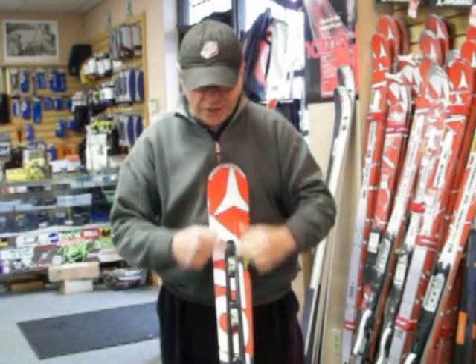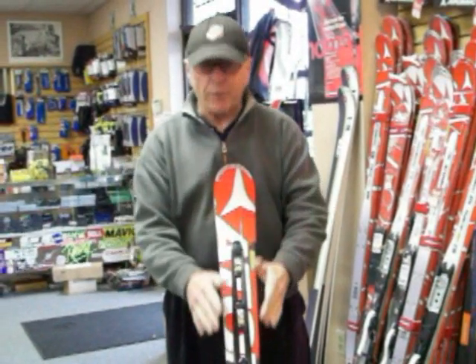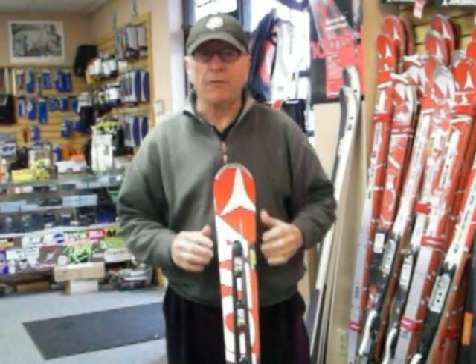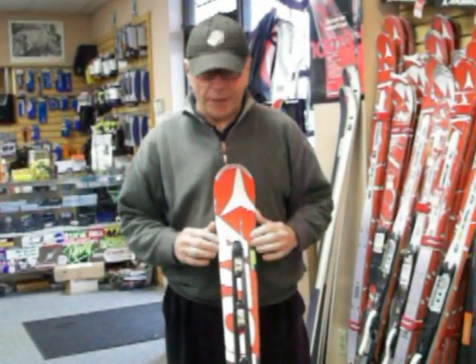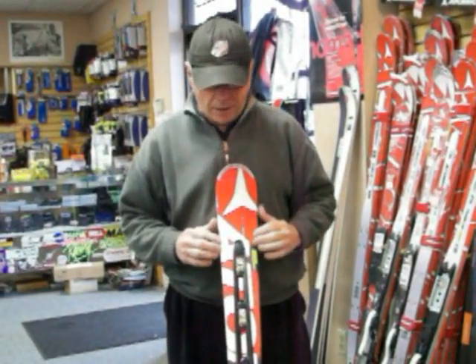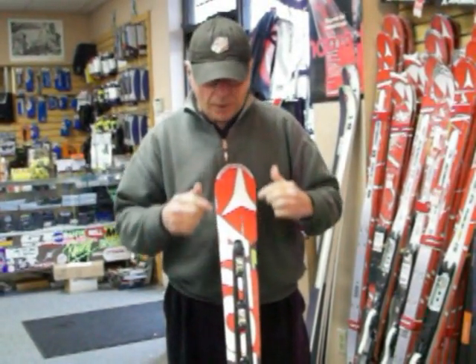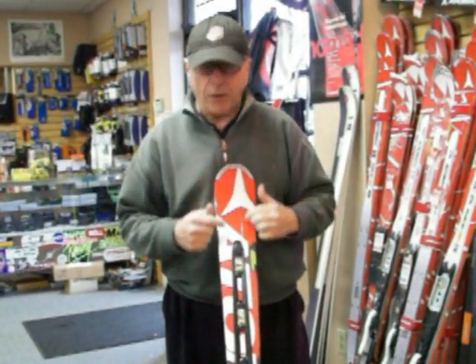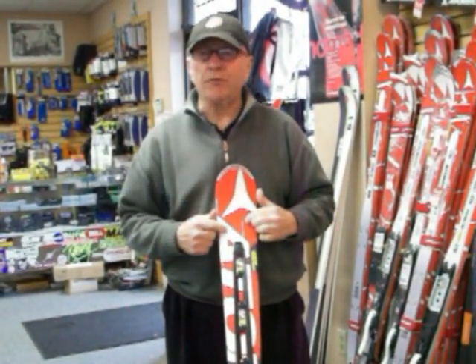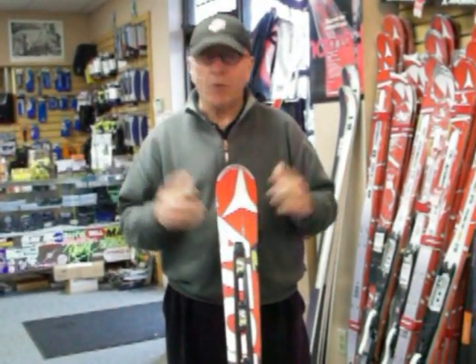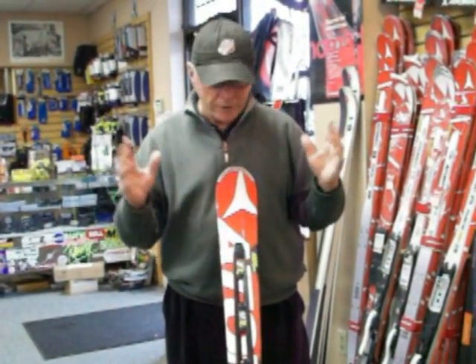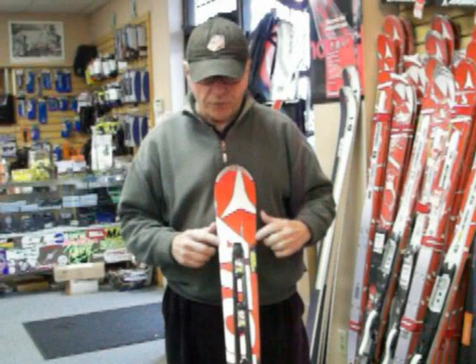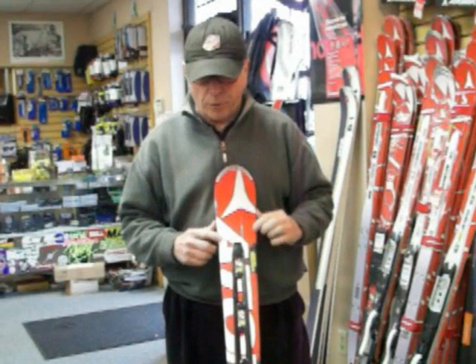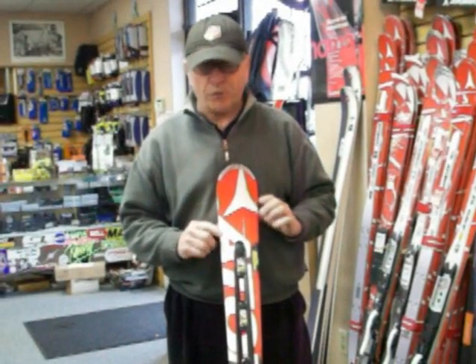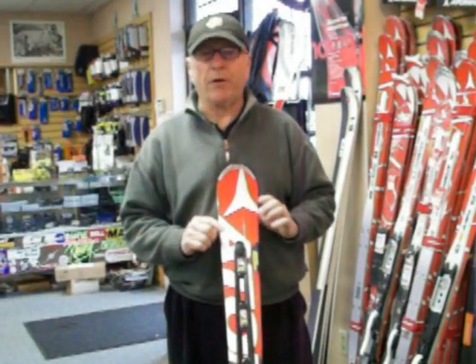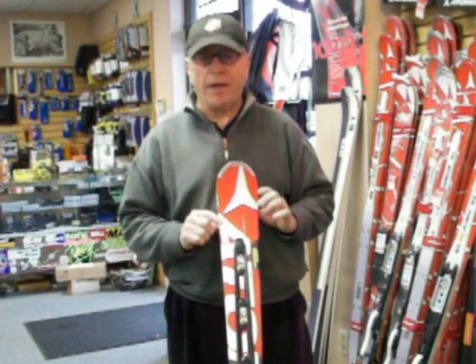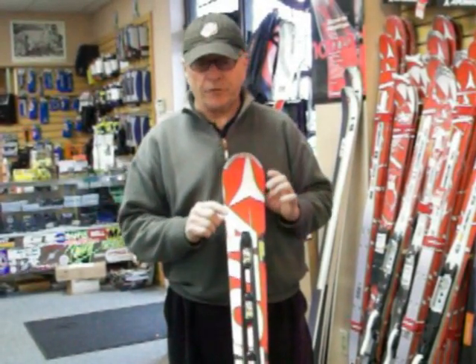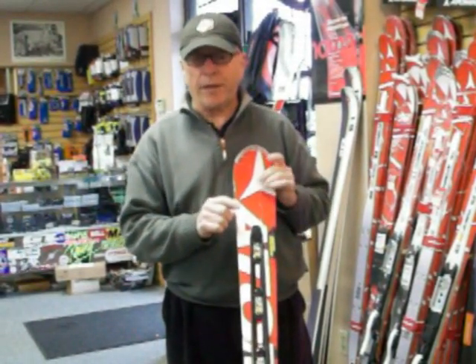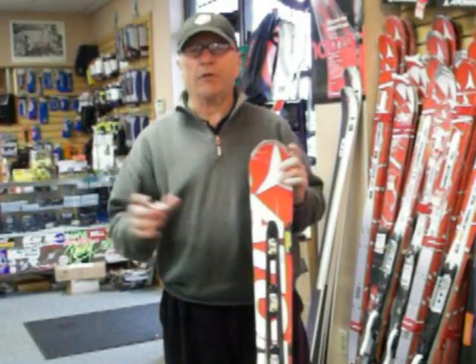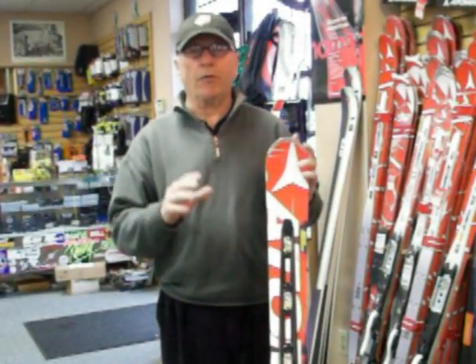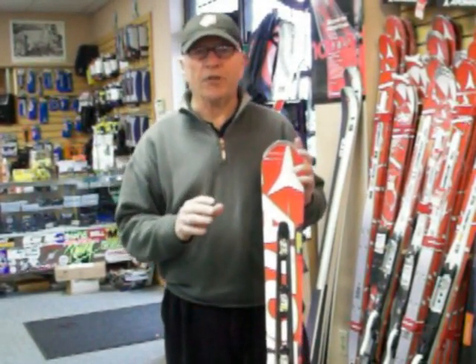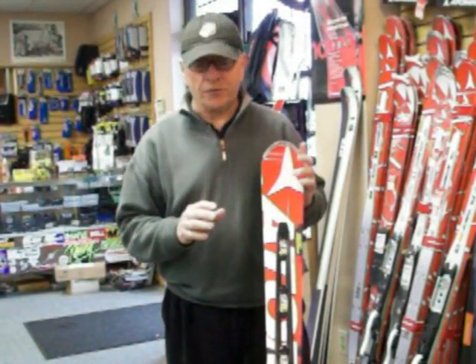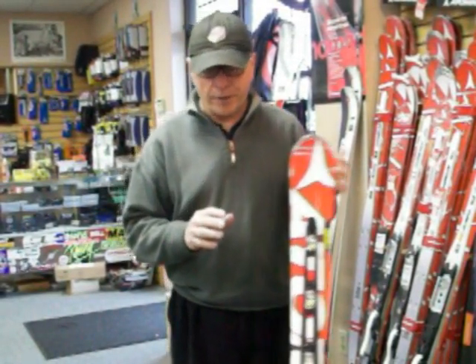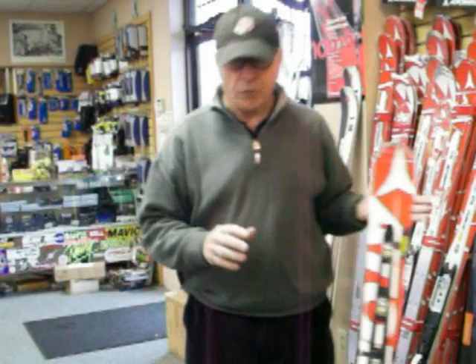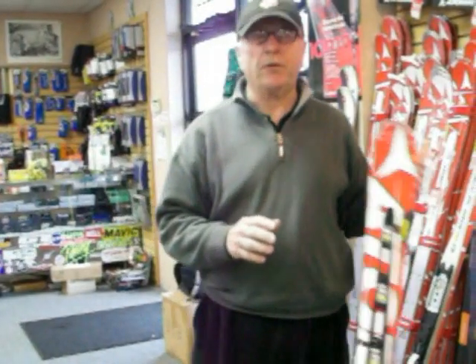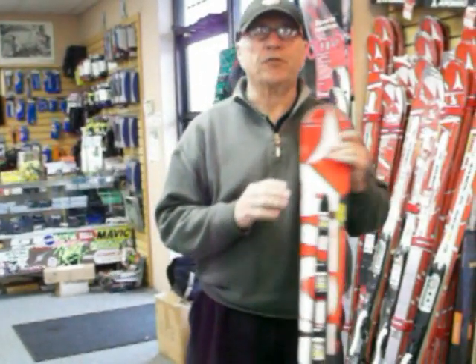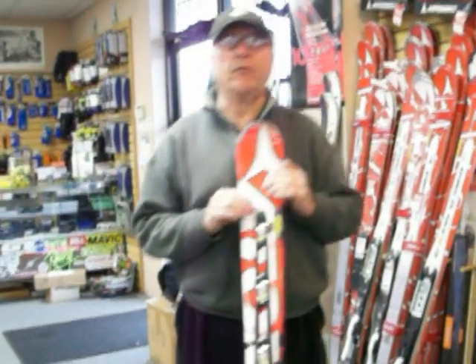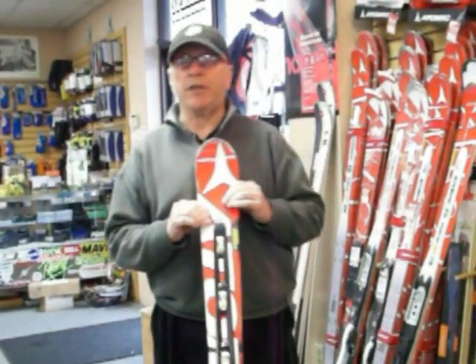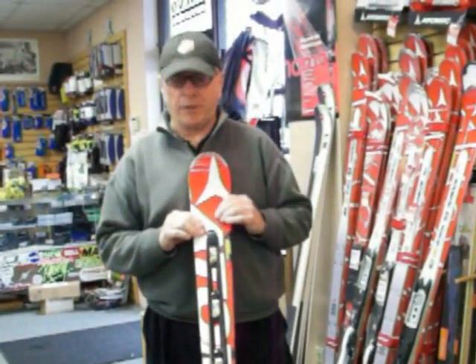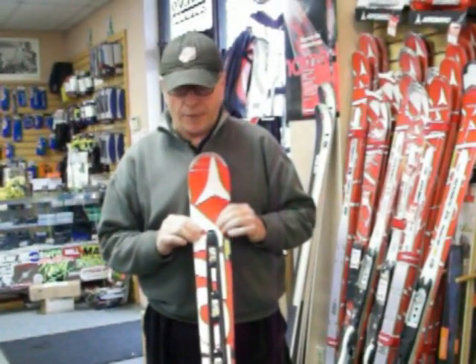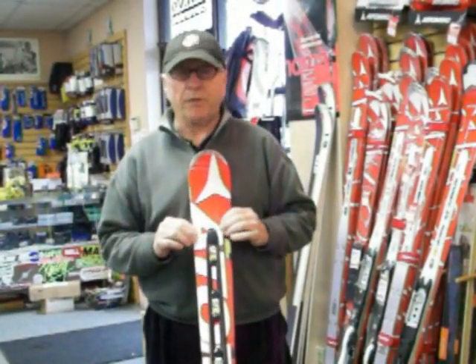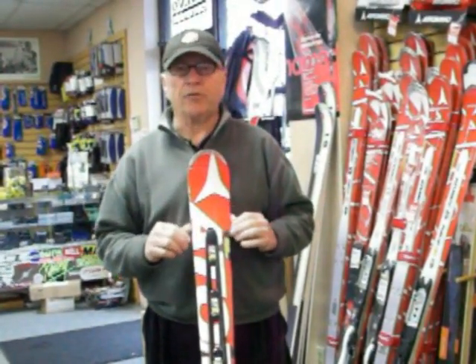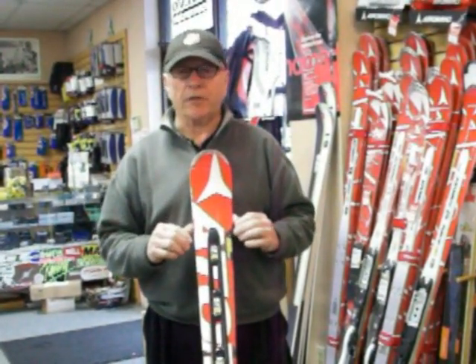So the second generation of double deck on what we call beer league skis, which means they are not FIS compliant. But as we all know, sidecut is our friend, so we'll be dealing with skis with 17, 18, and 19 meter sidecuts.